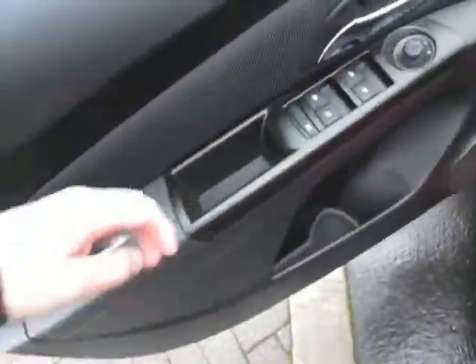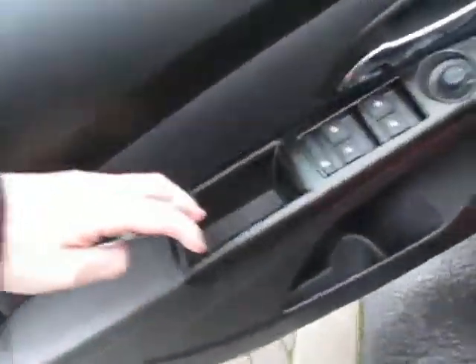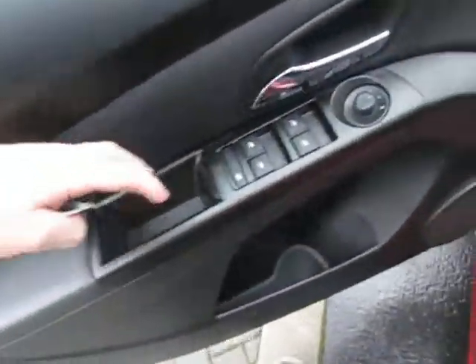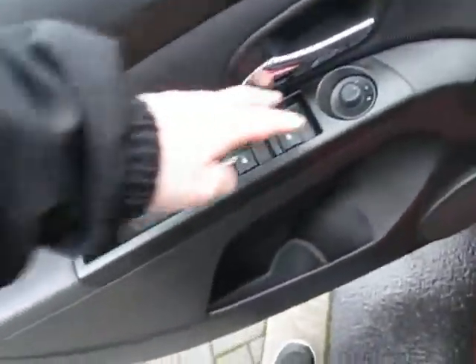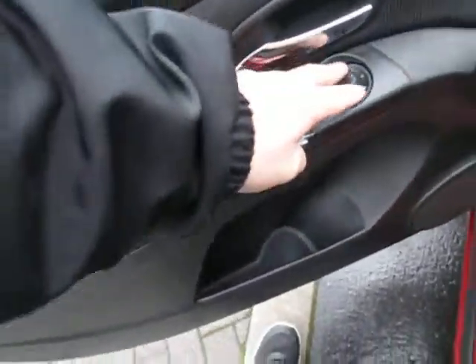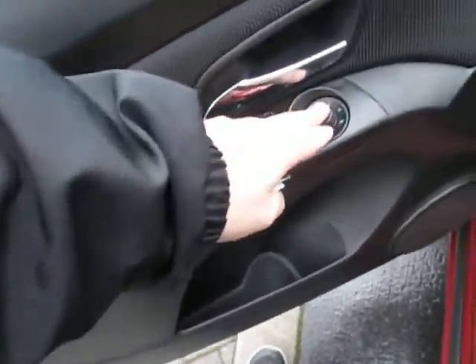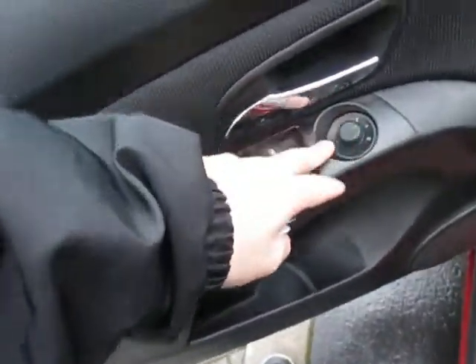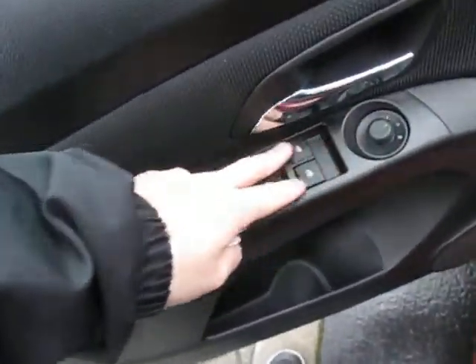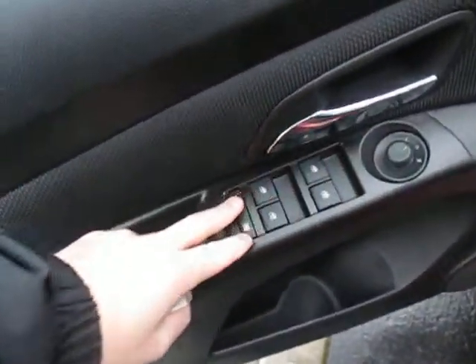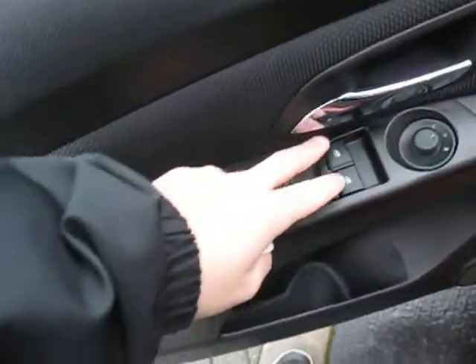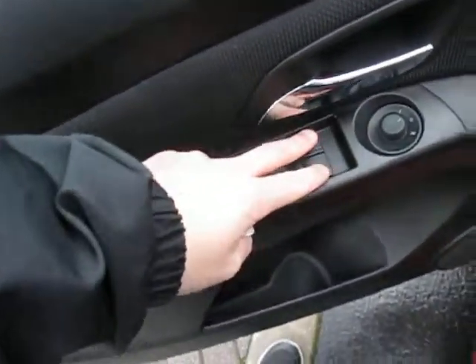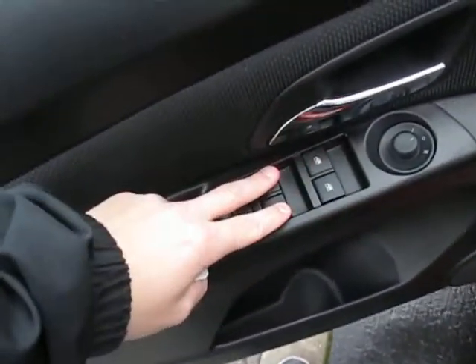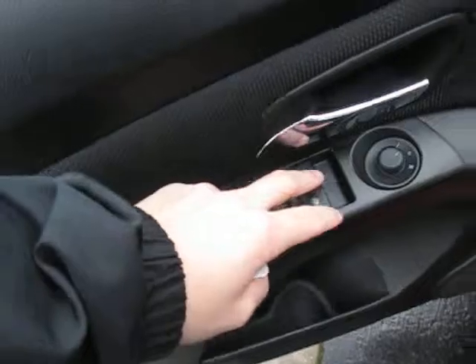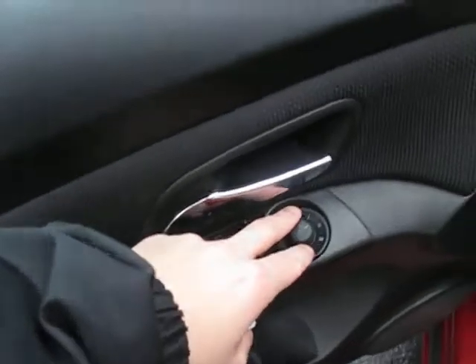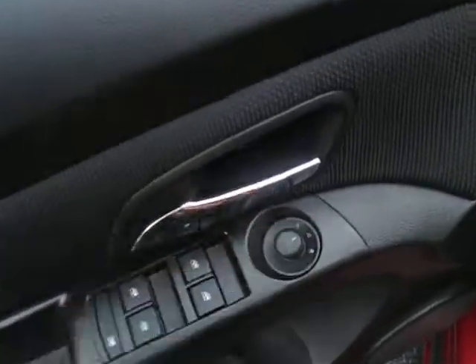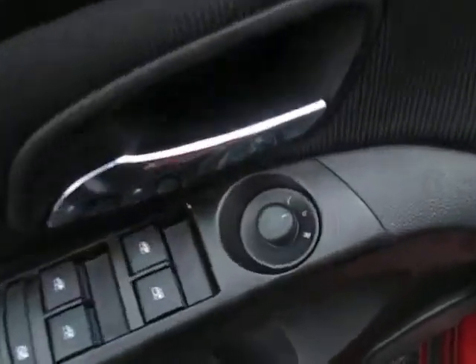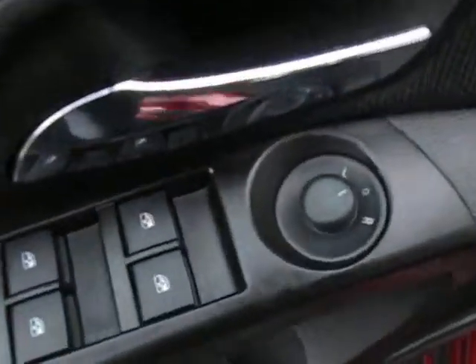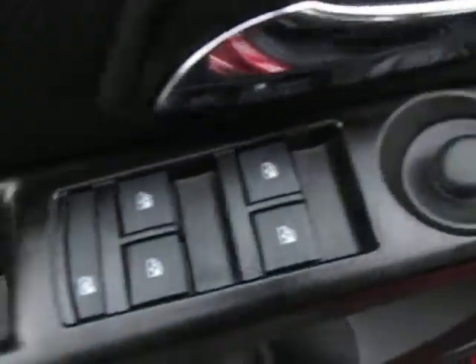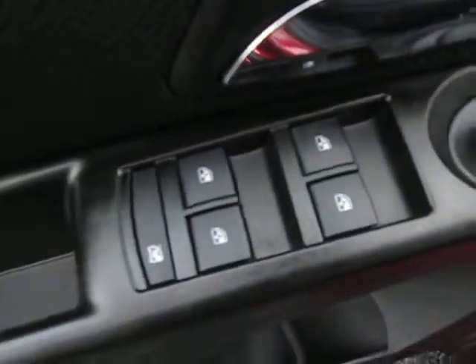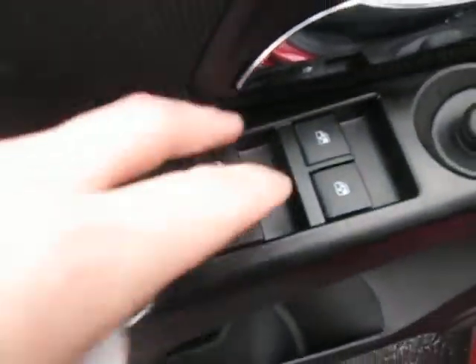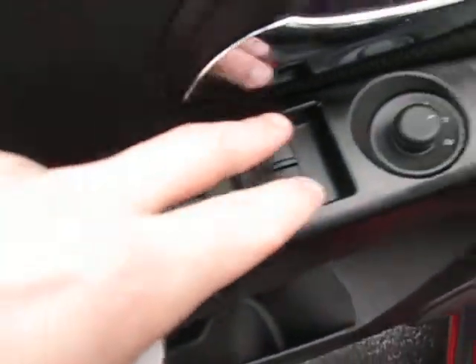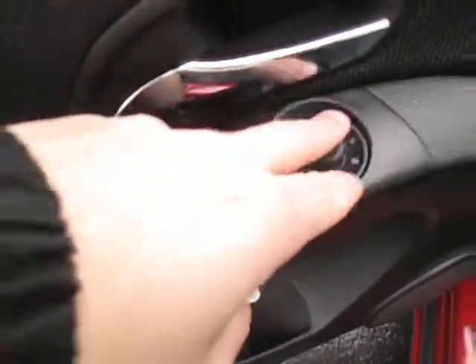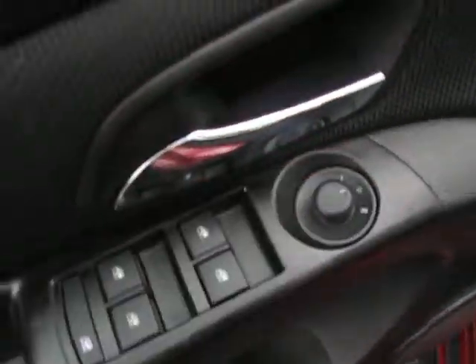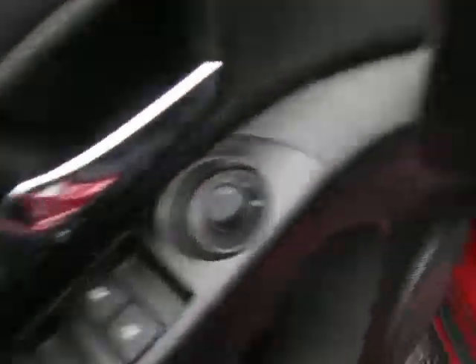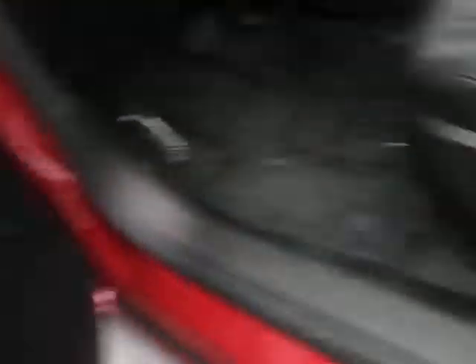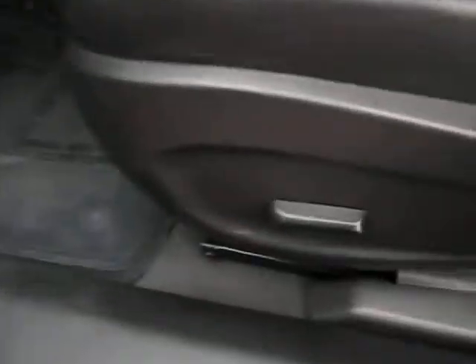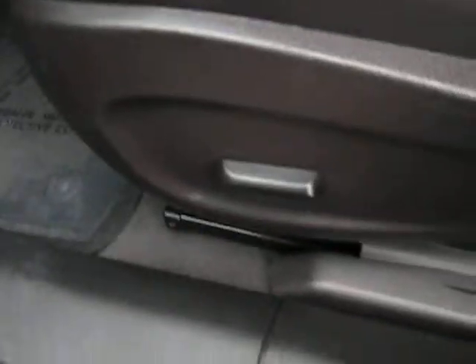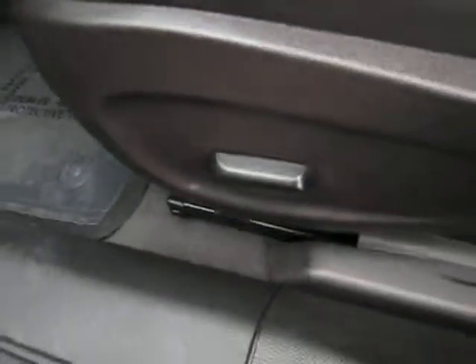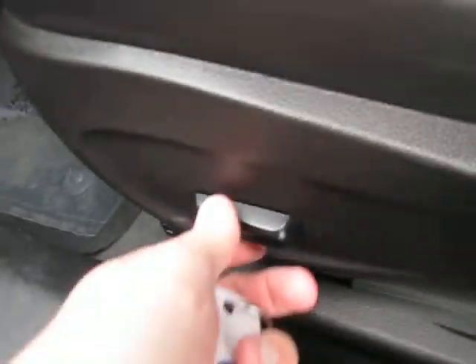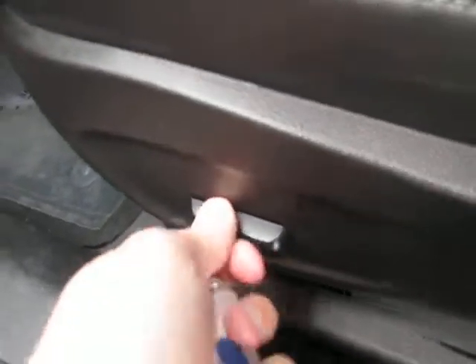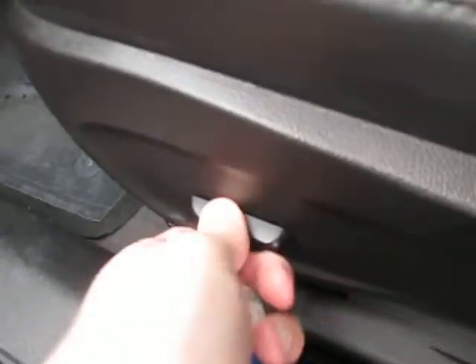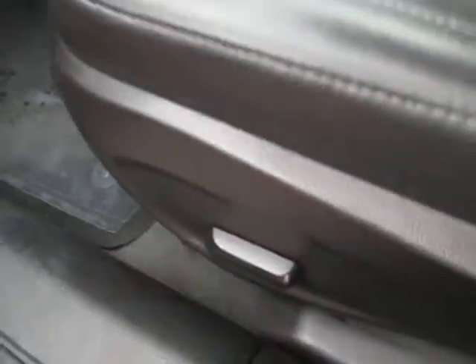We have electronic windows and mirrors right here, and our electric seat controls right here as well.